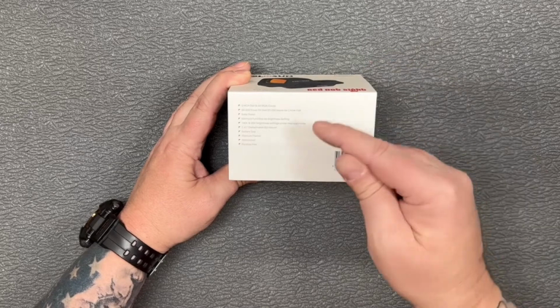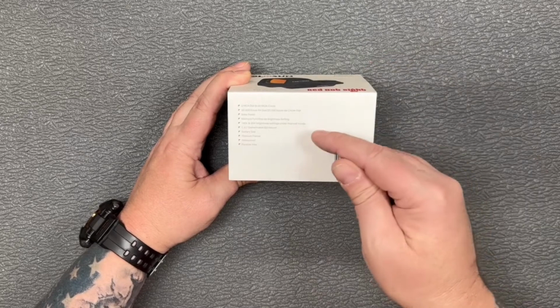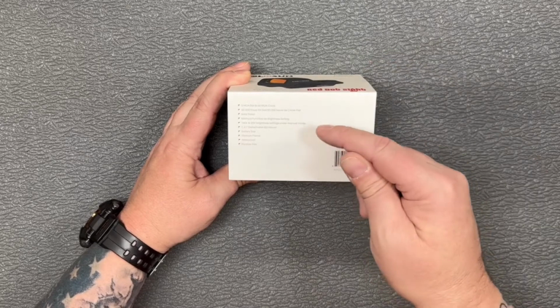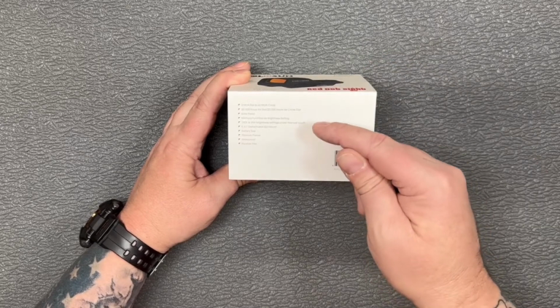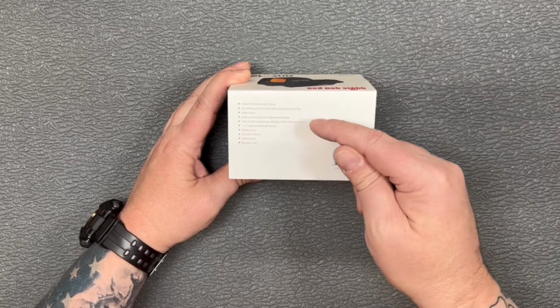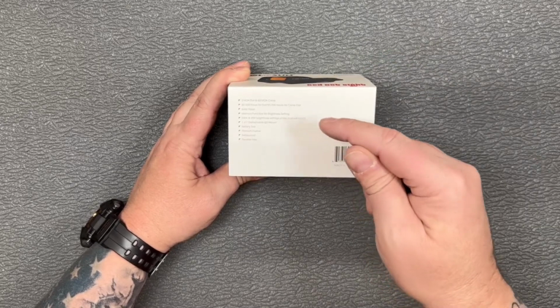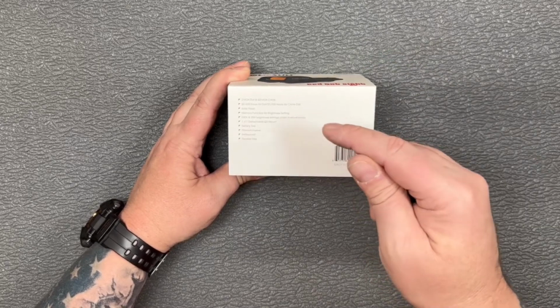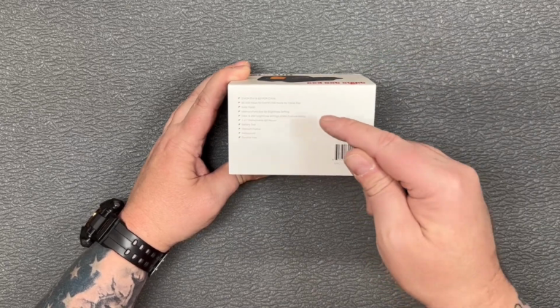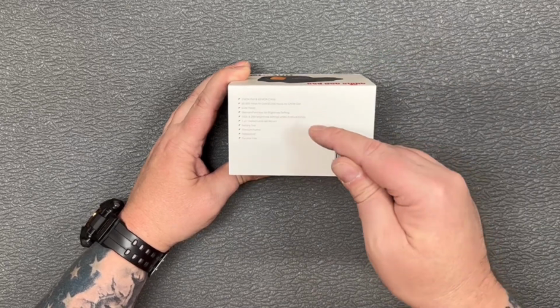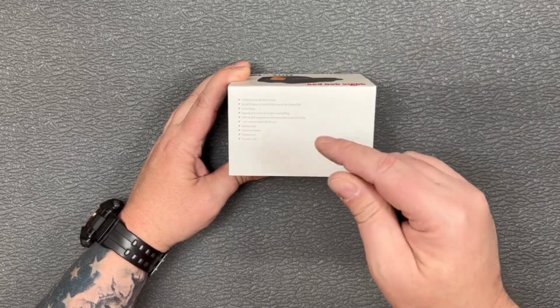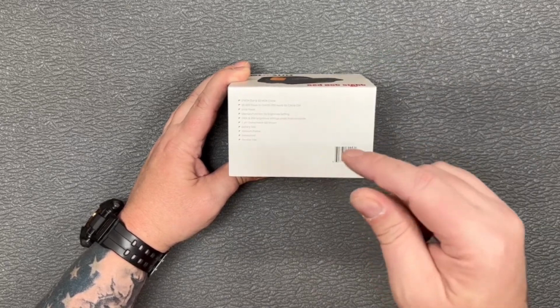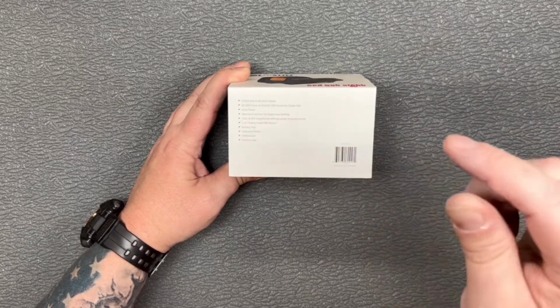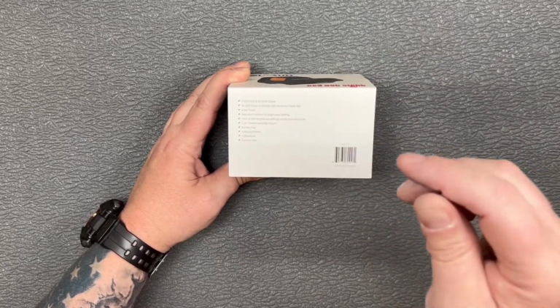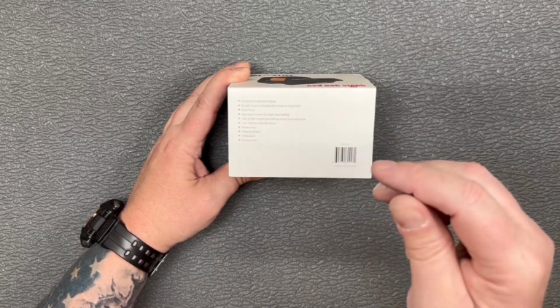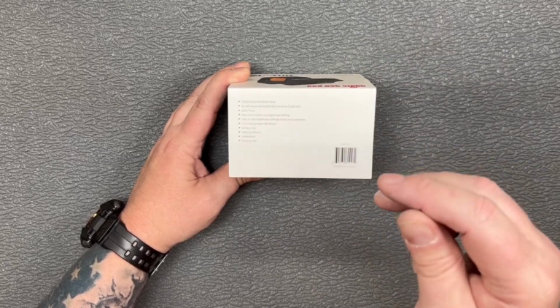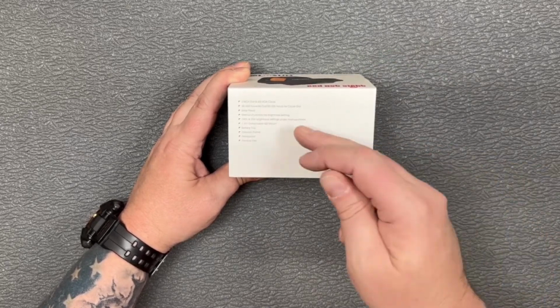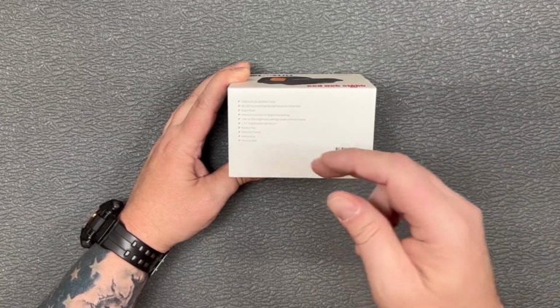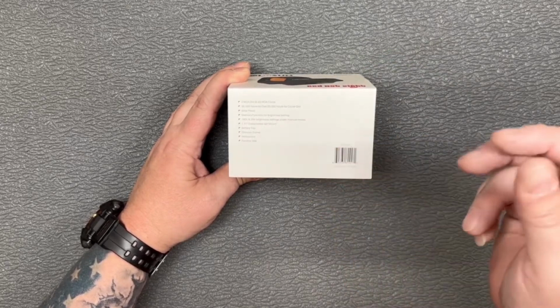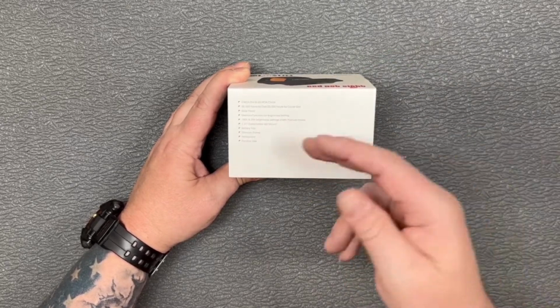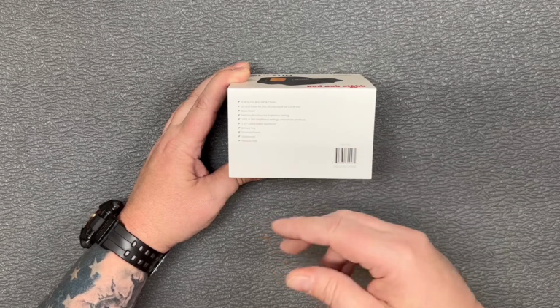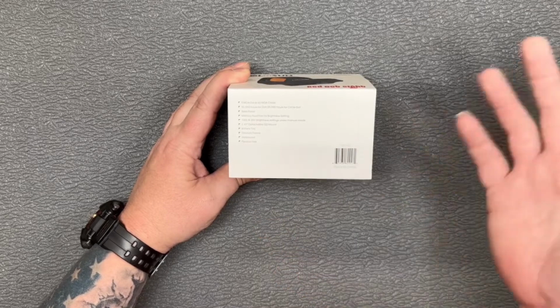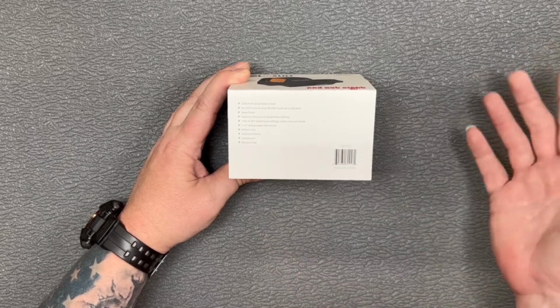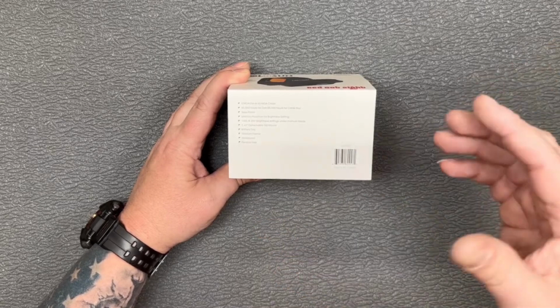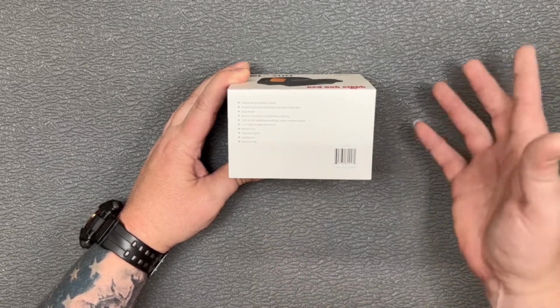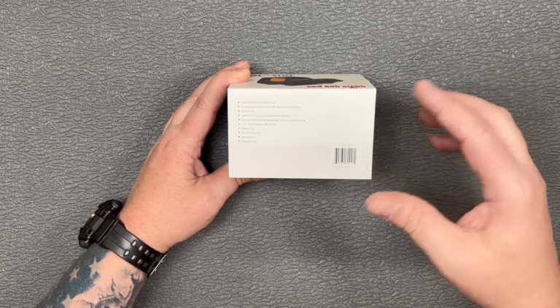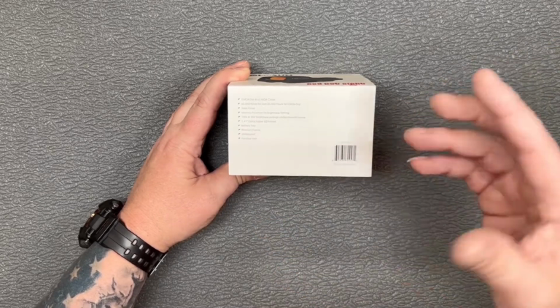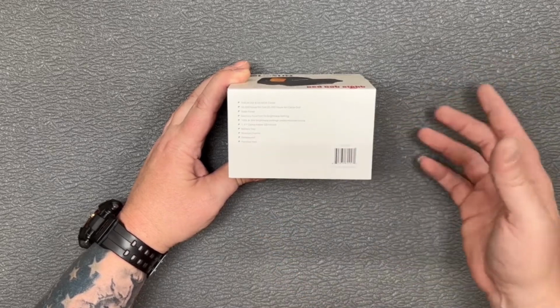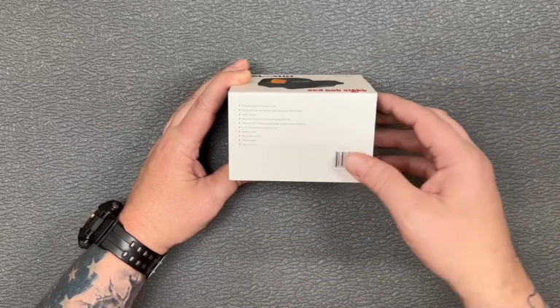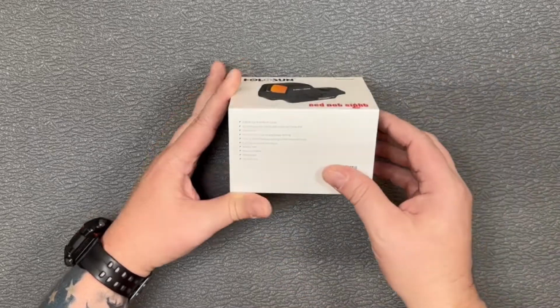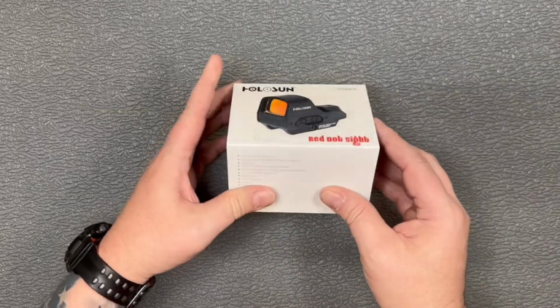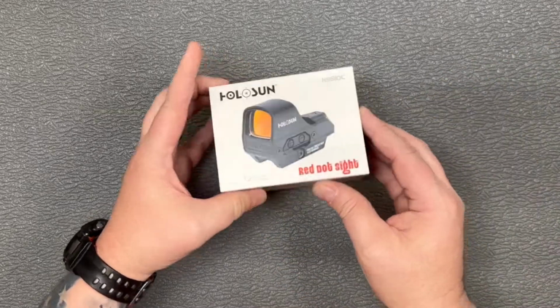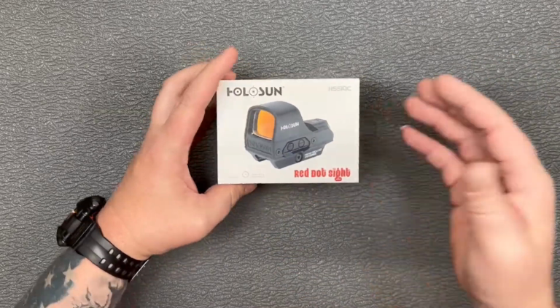You've got the memory function for the brightness setting, you've got a QD mount, battery tray, titanium frame, waterproof — all that good stuff.